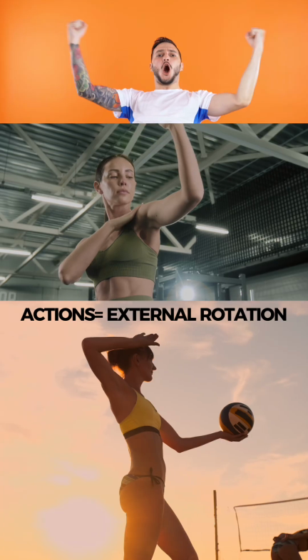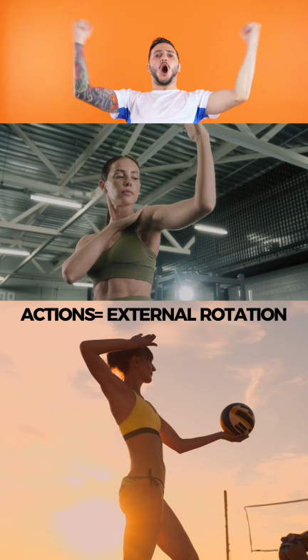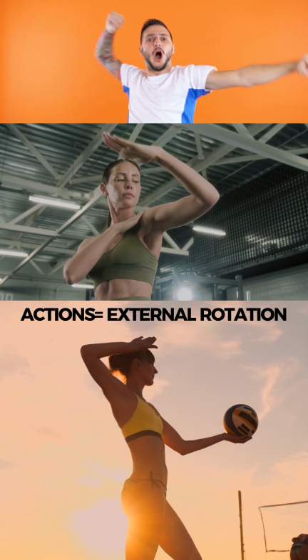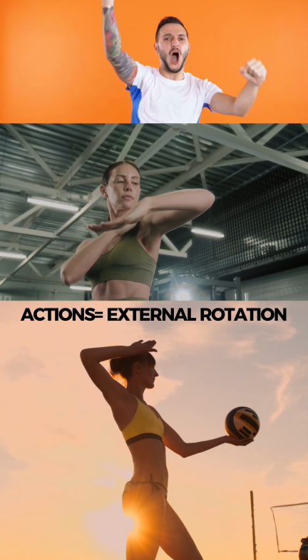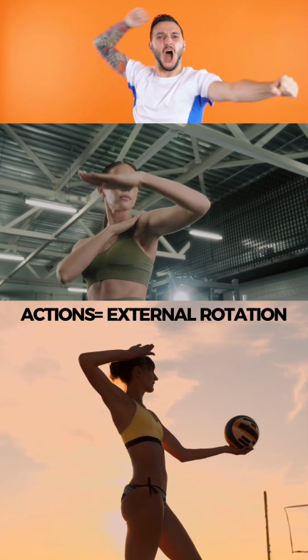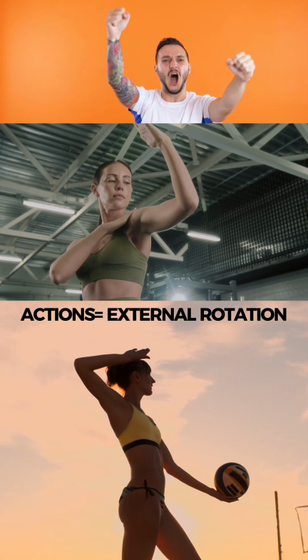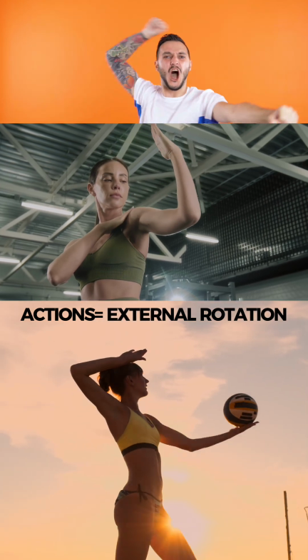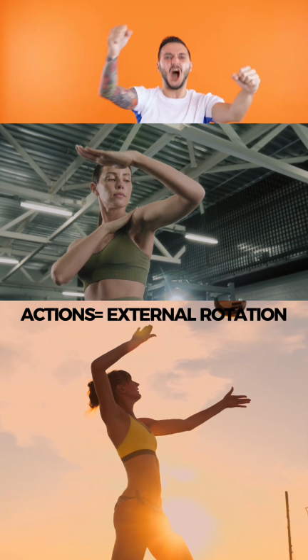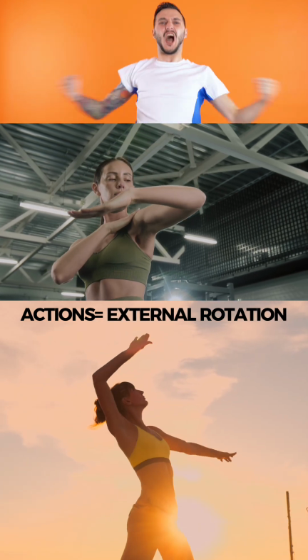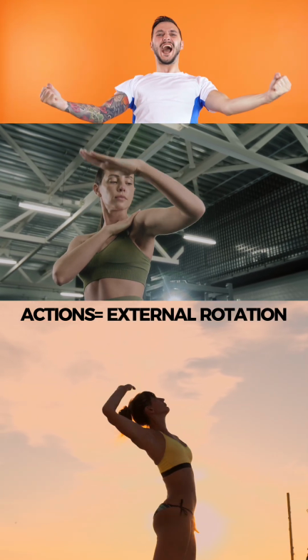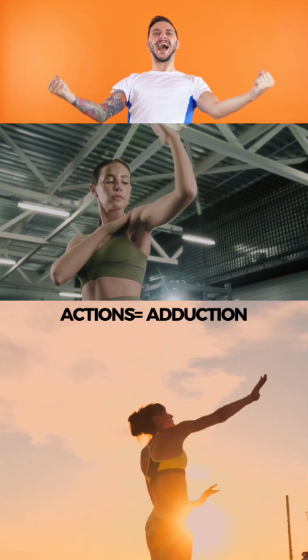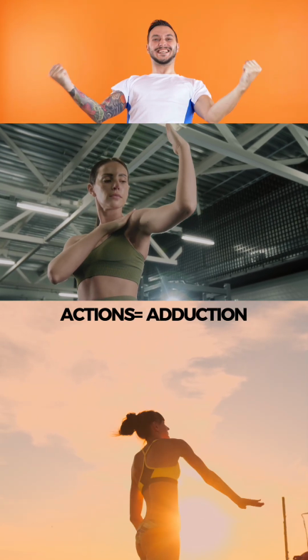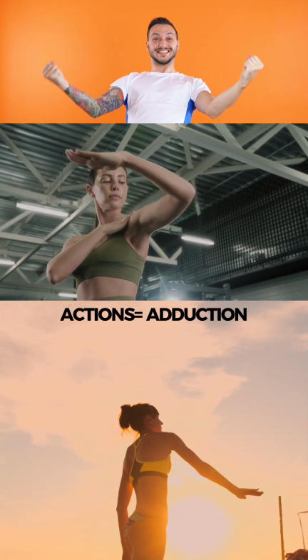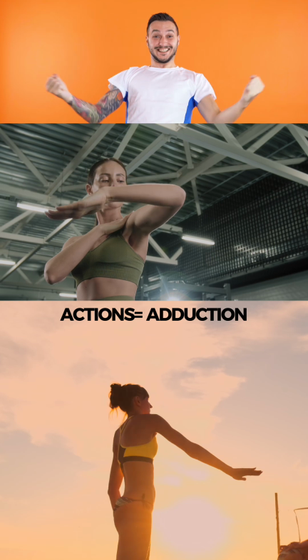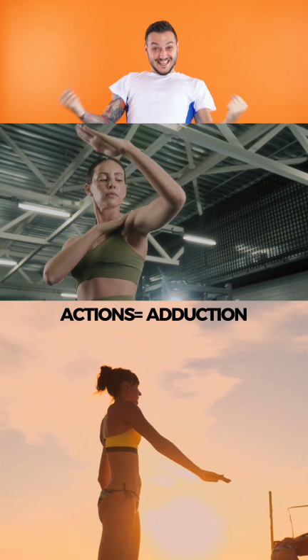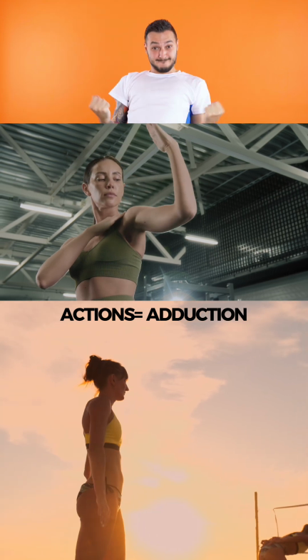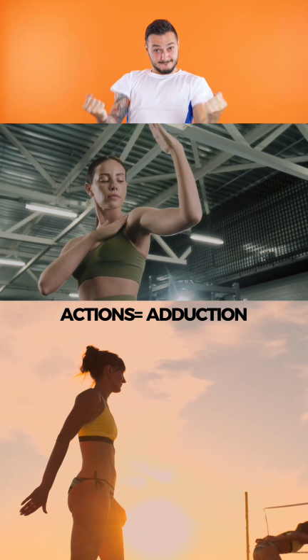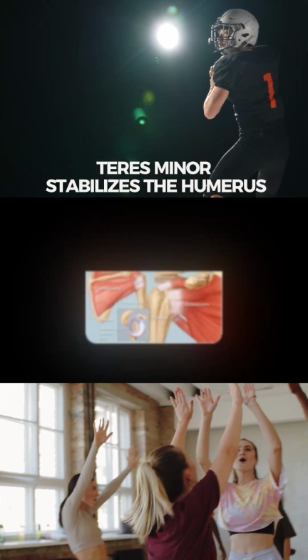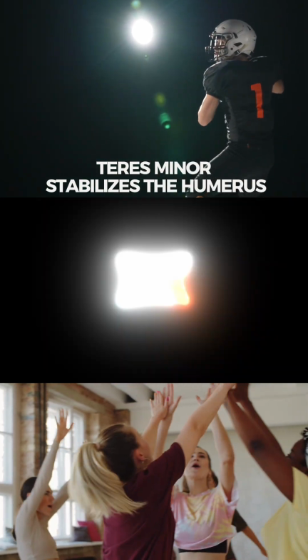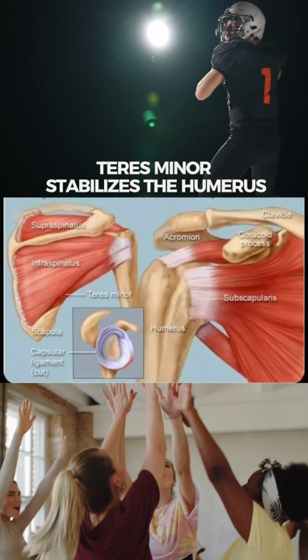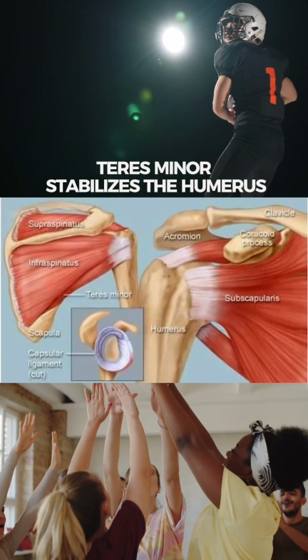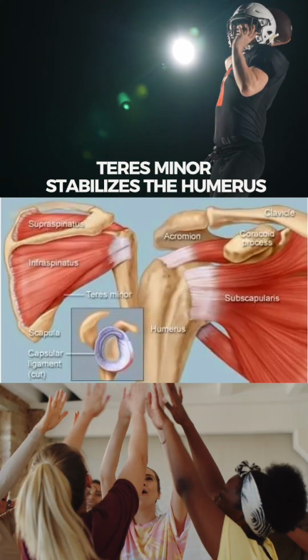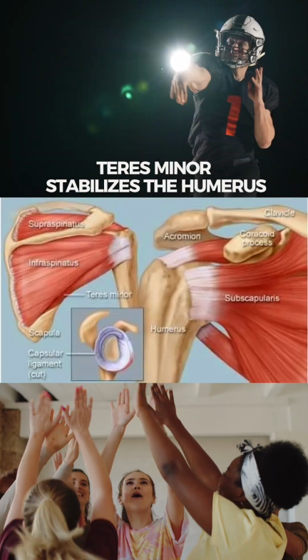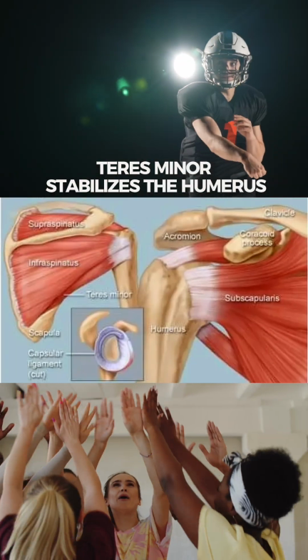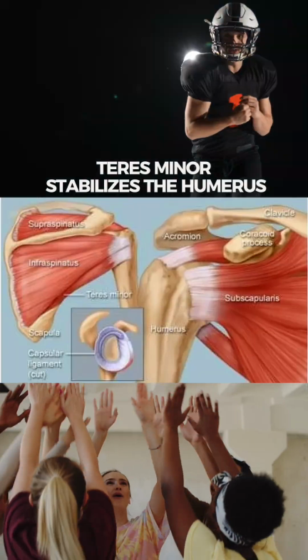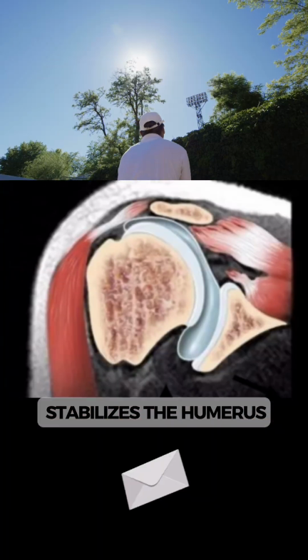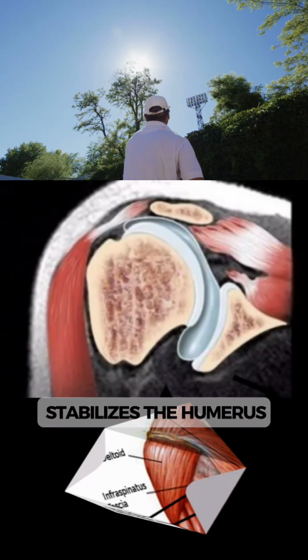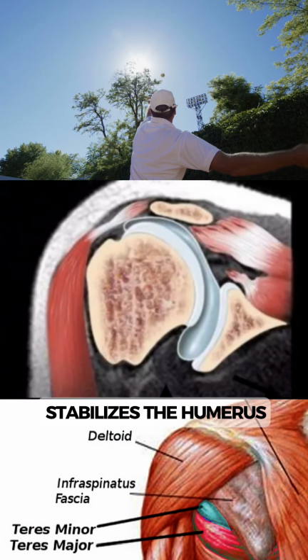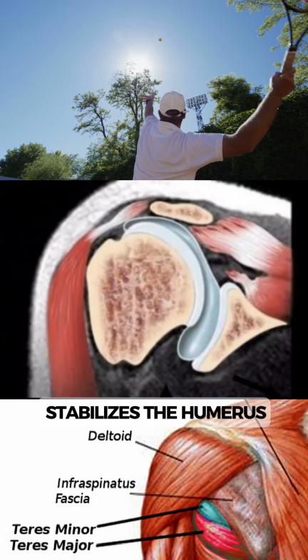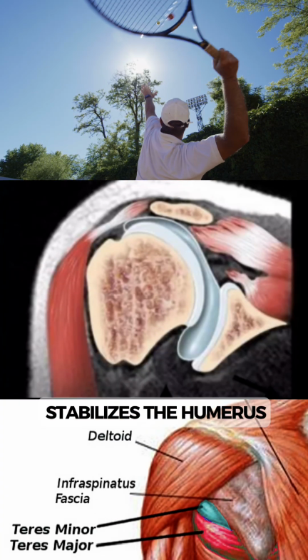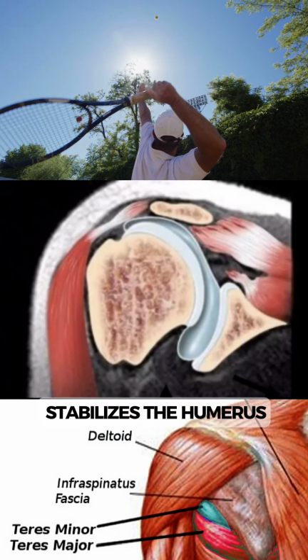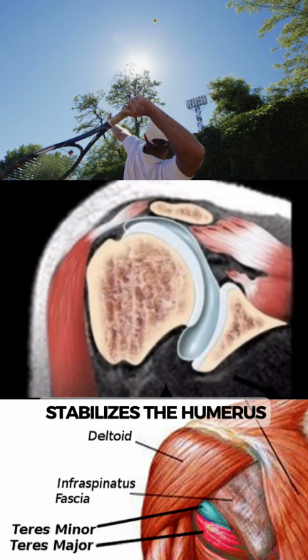This muscle helps with external rotation of the humerus as well as adduction, bringing the arm back towards the body. It is also important in stabilizing the glenohumeral joint as part of the rotator cuff, keeping the humeral head centered and stable in the glenoid cavity.